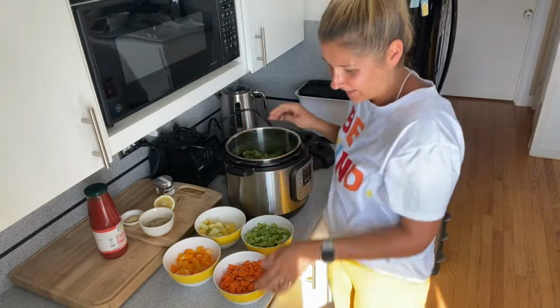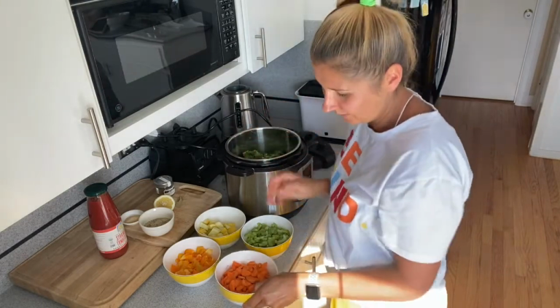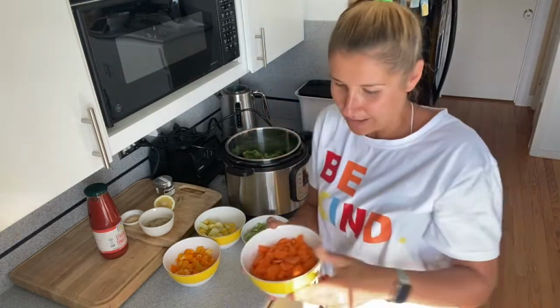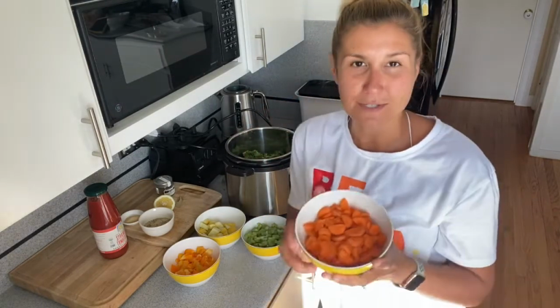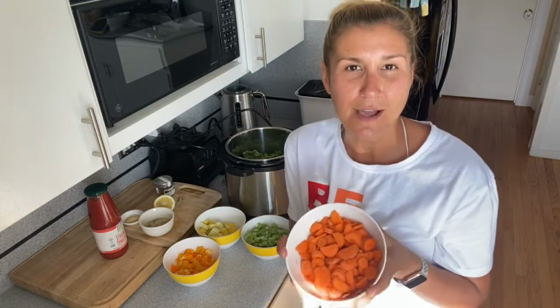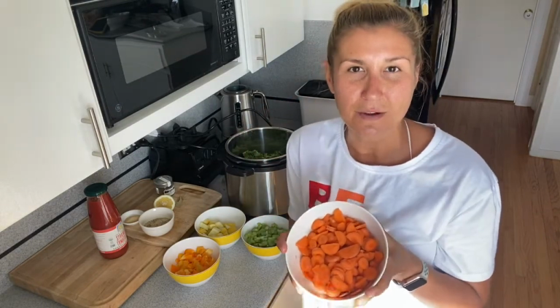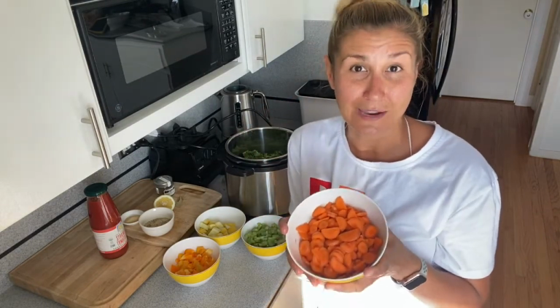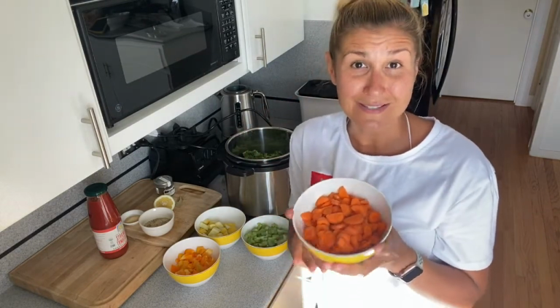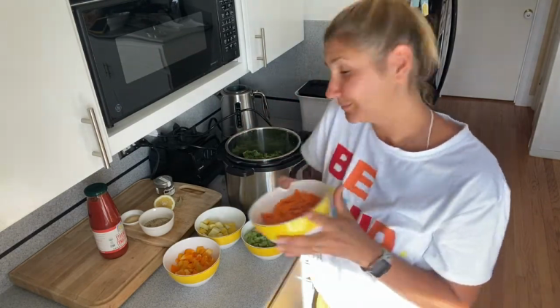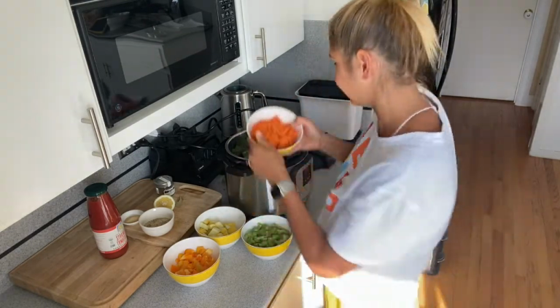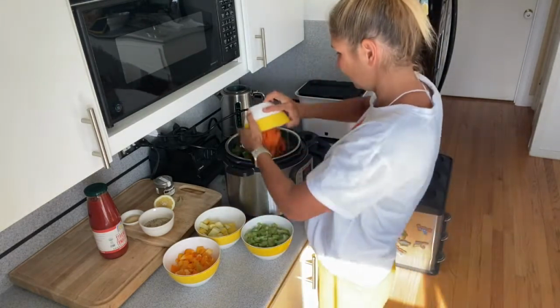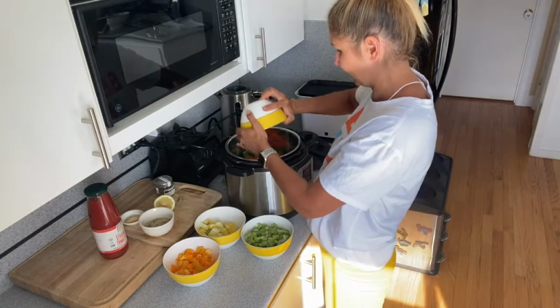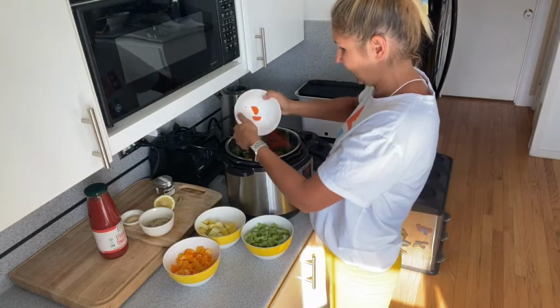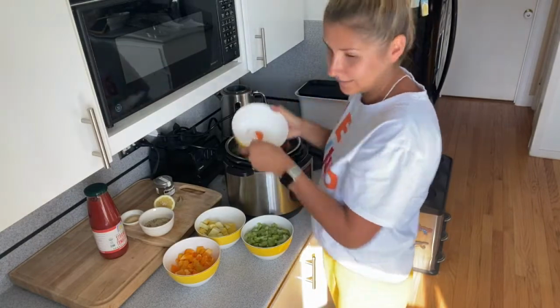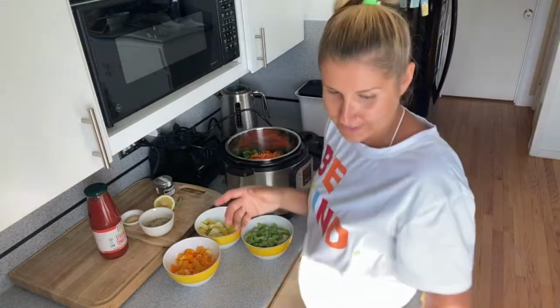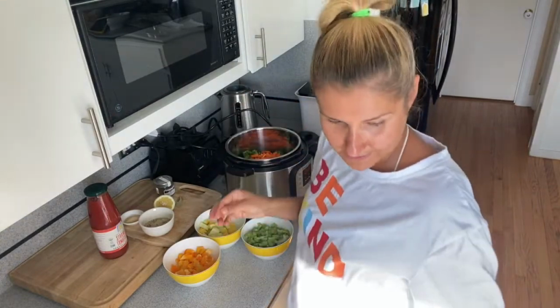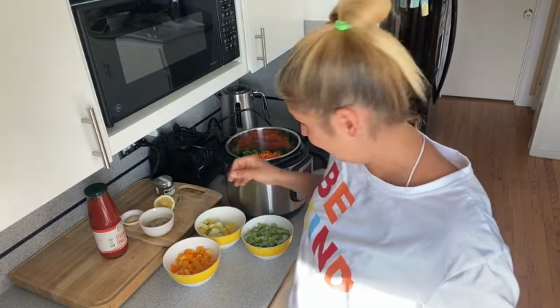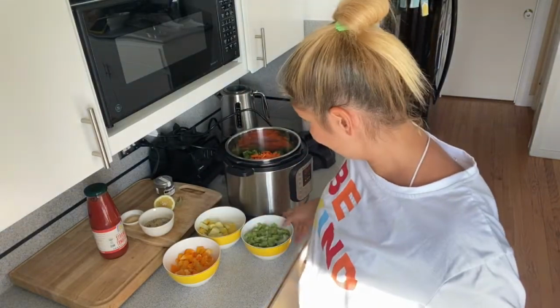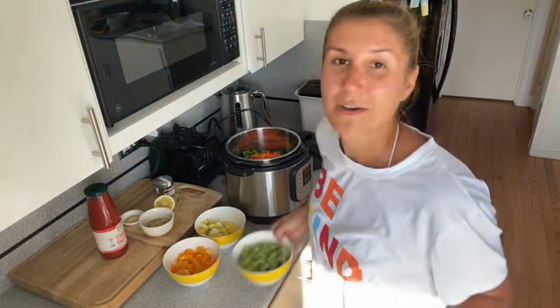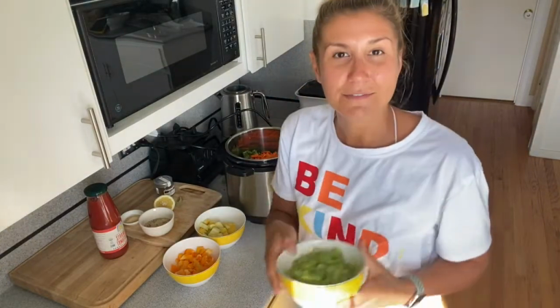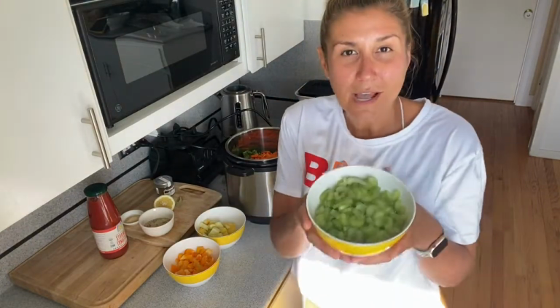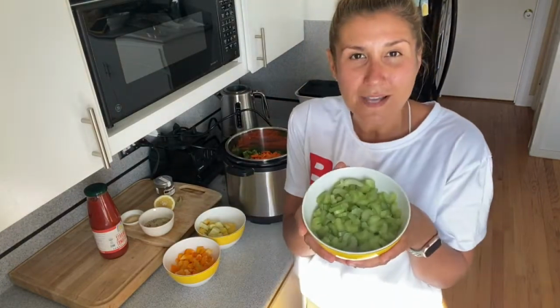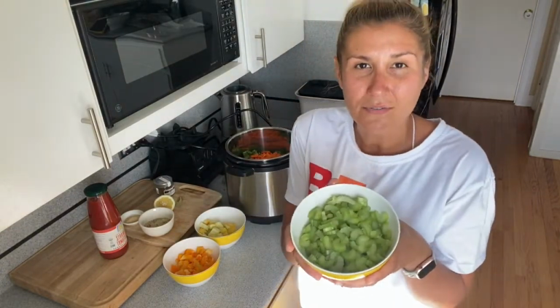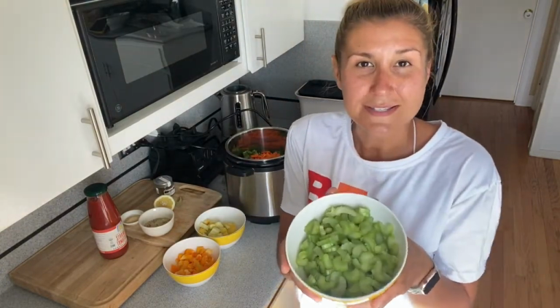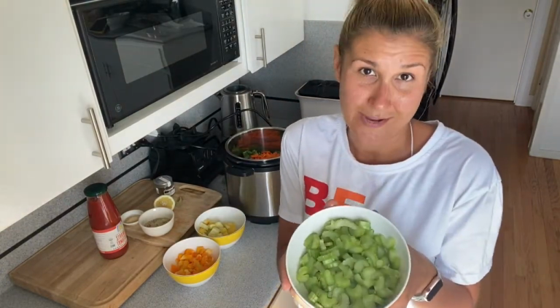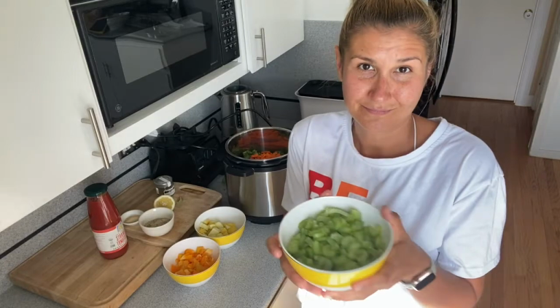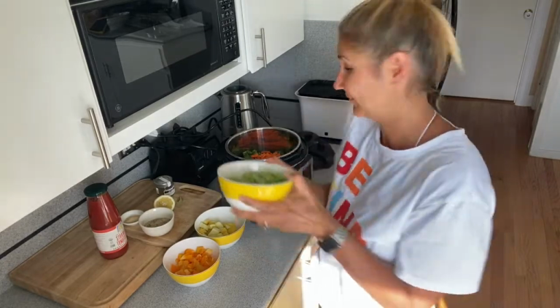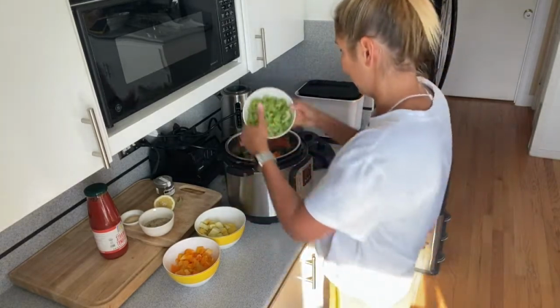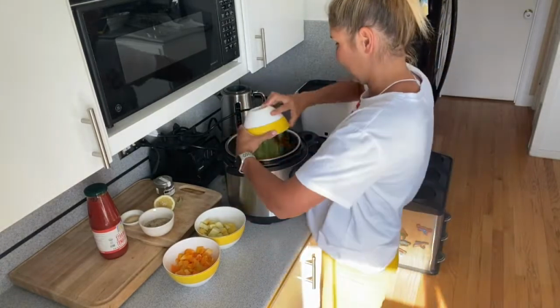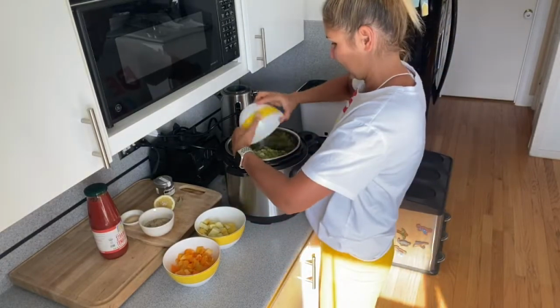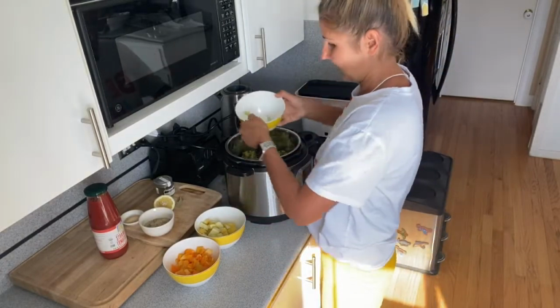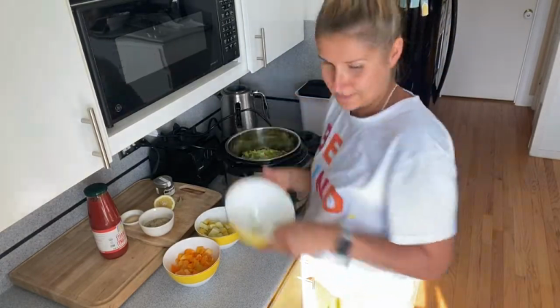Then I'm going to add two cups of carrots — that goes in. And two cups of celery — that goes in too.